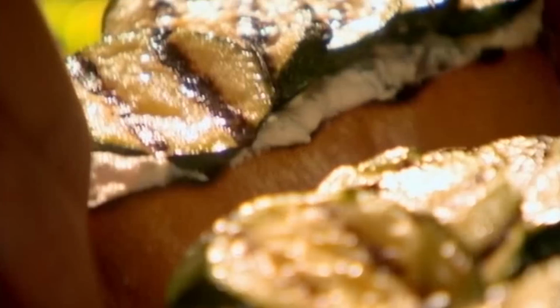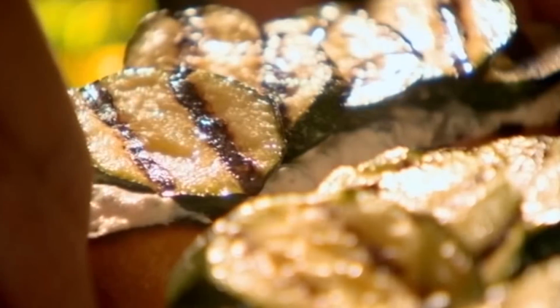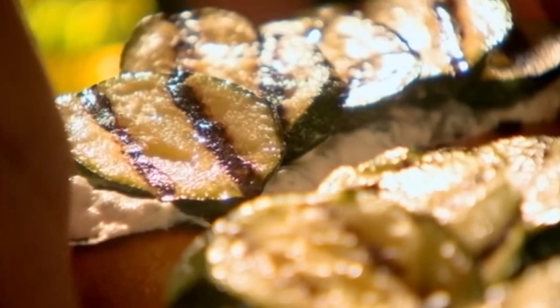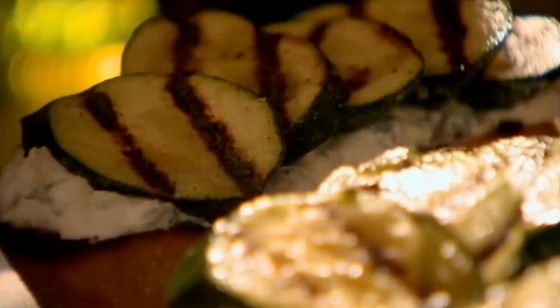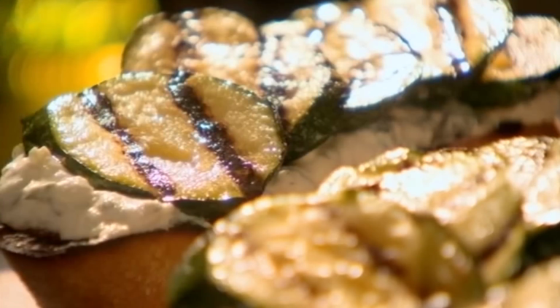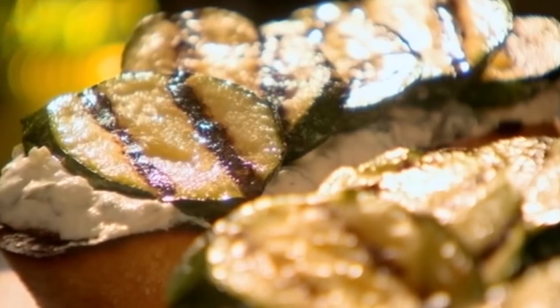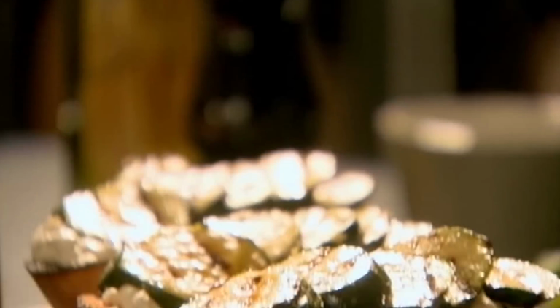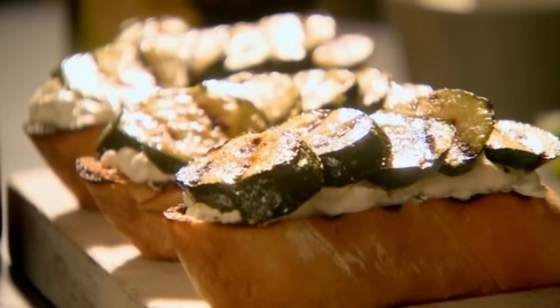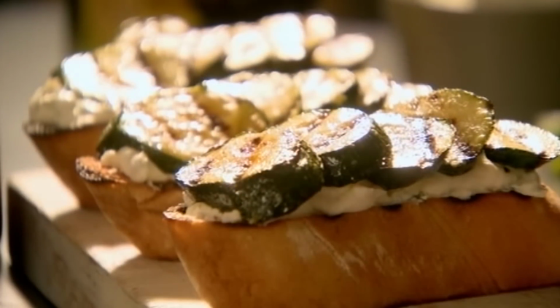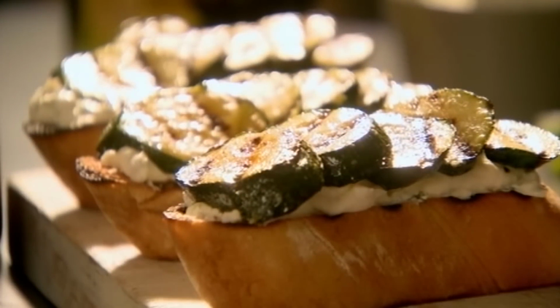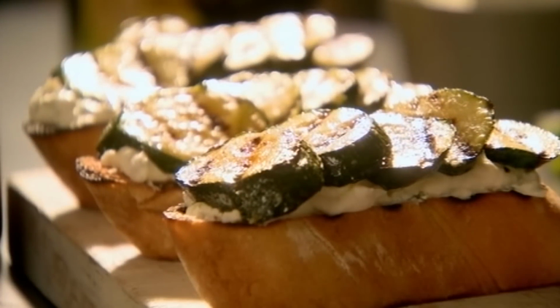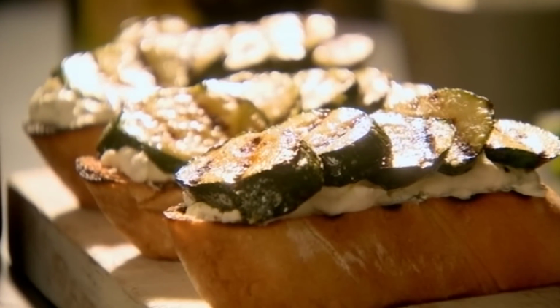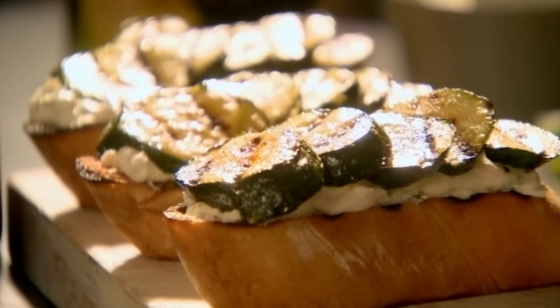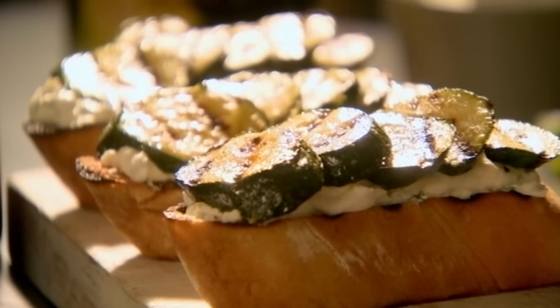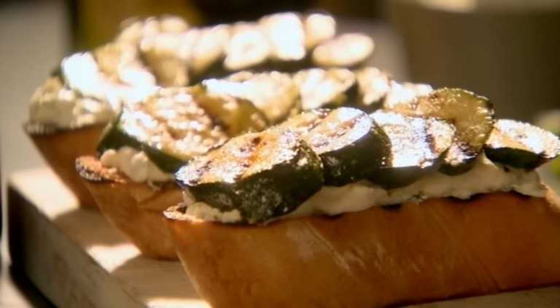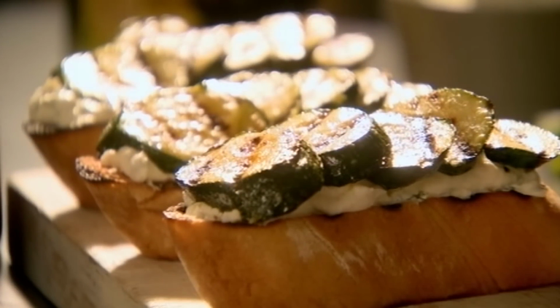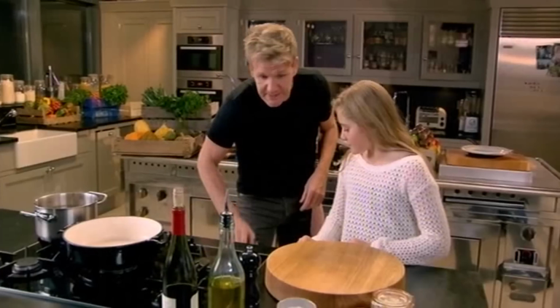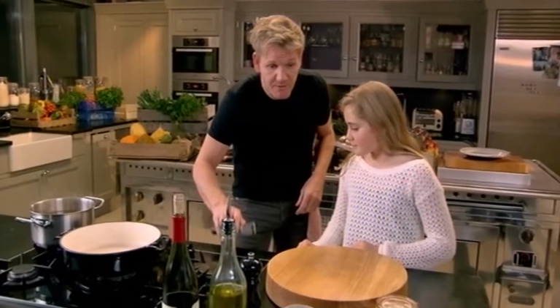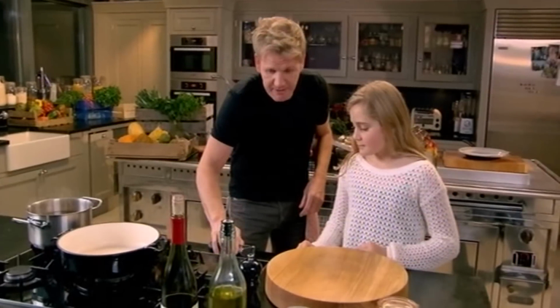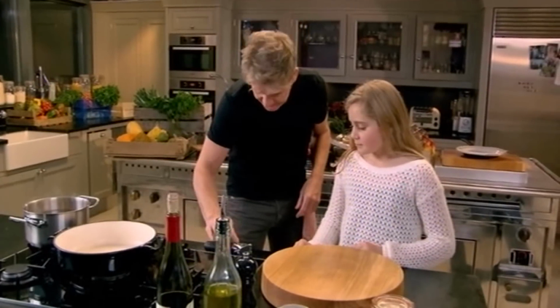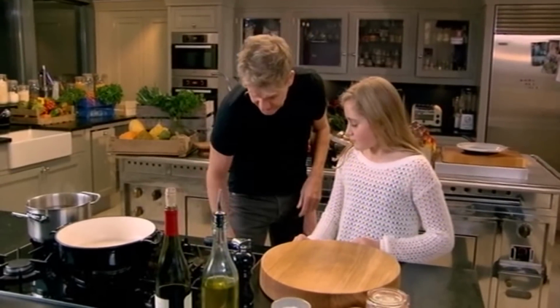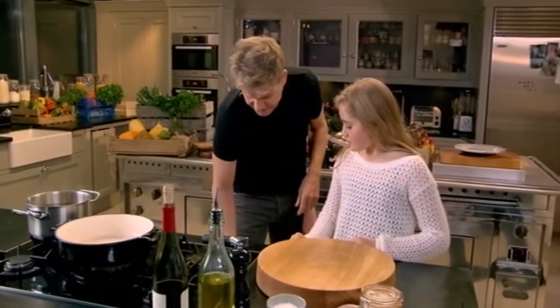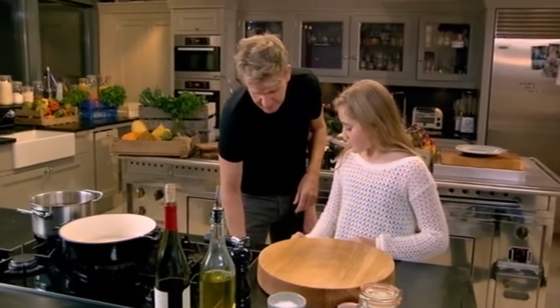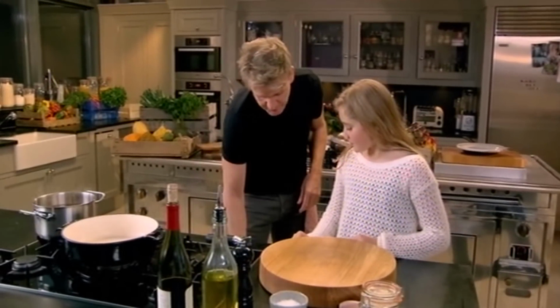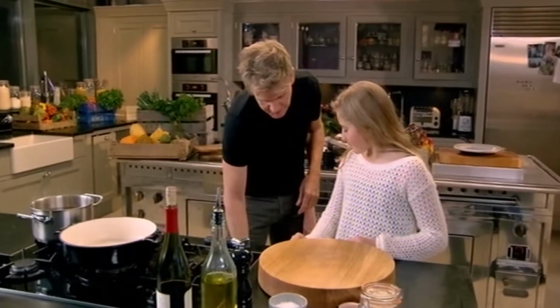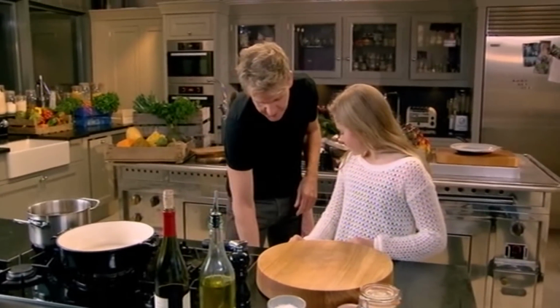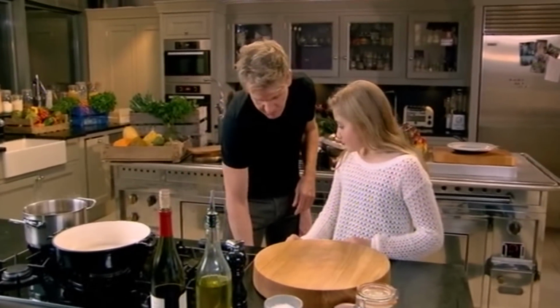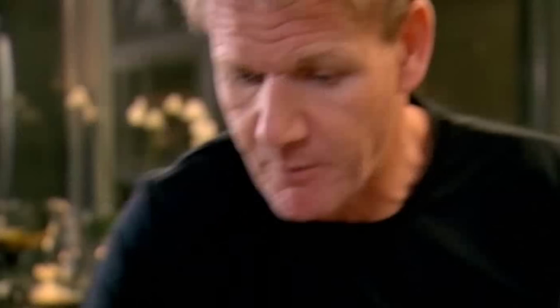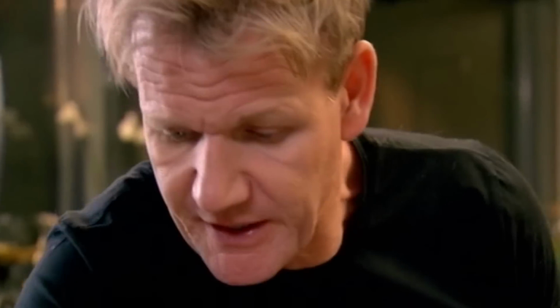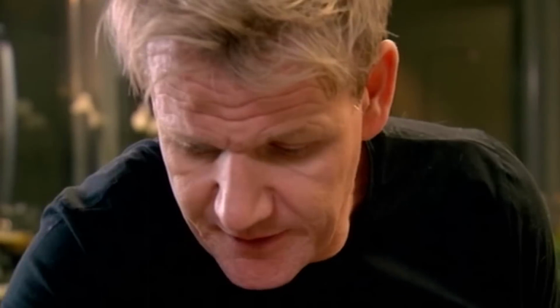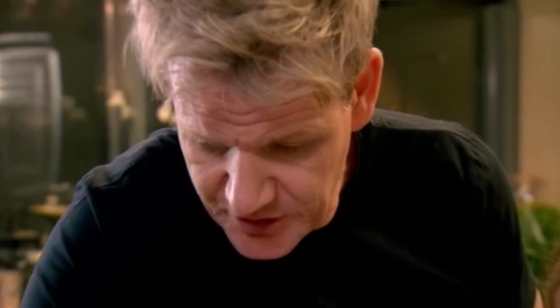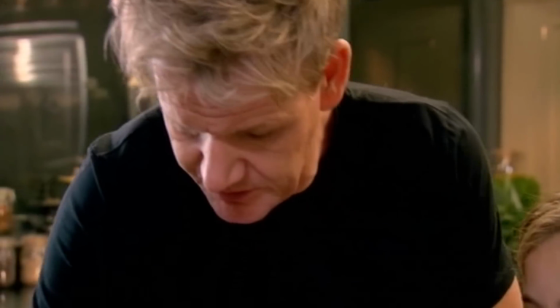Super simple and super tasty. Now we're going to make a delicious beetroot risotto. We're going to get the shallots.